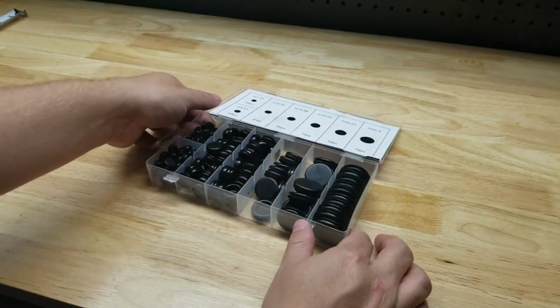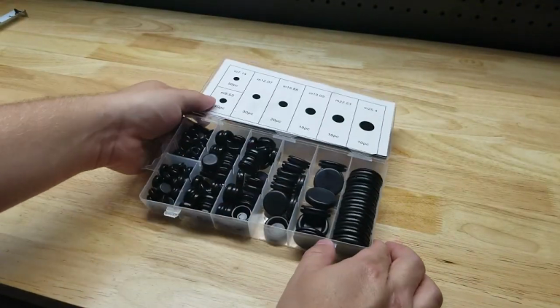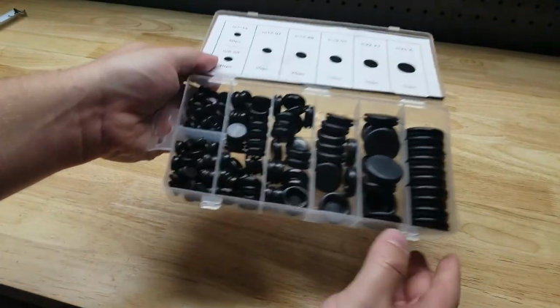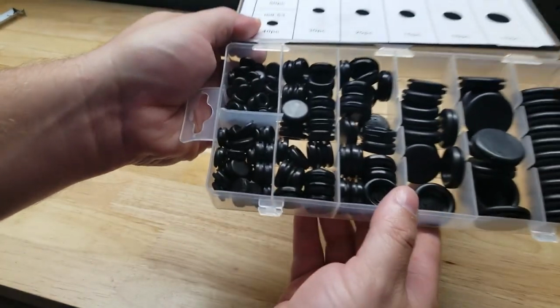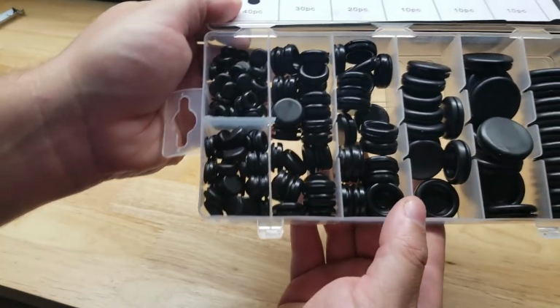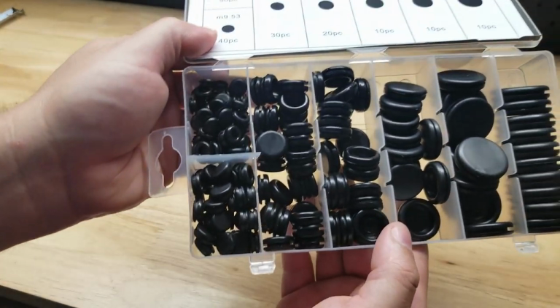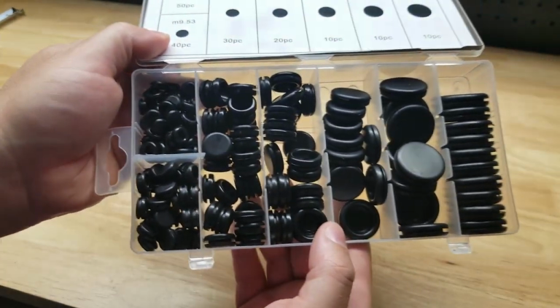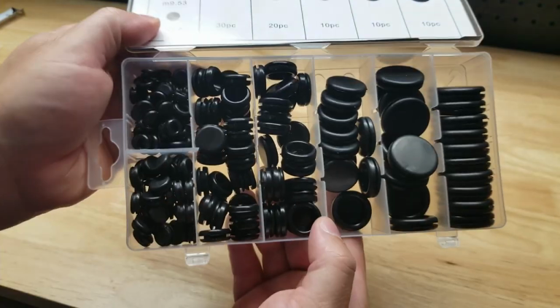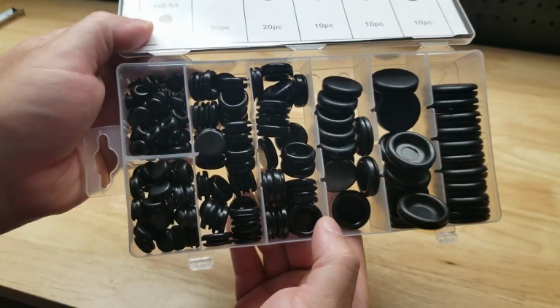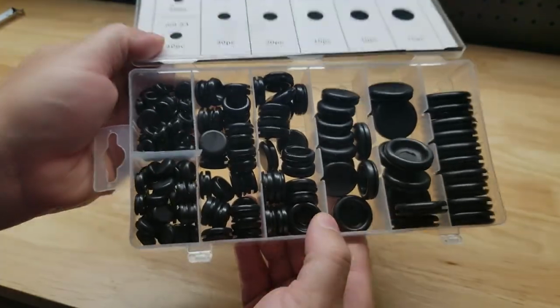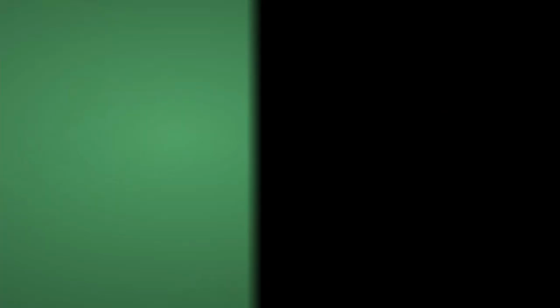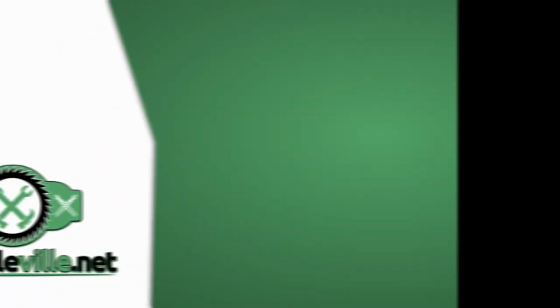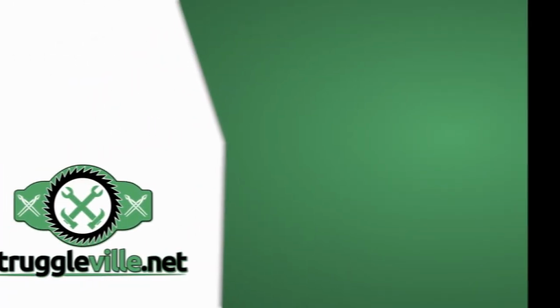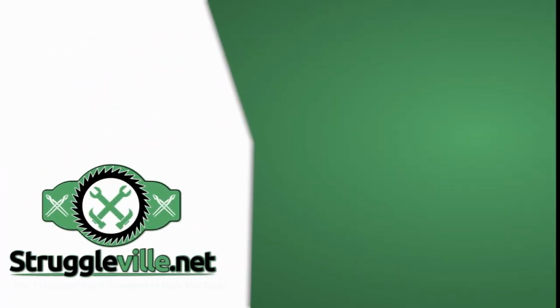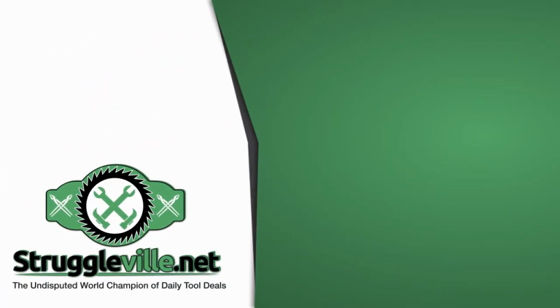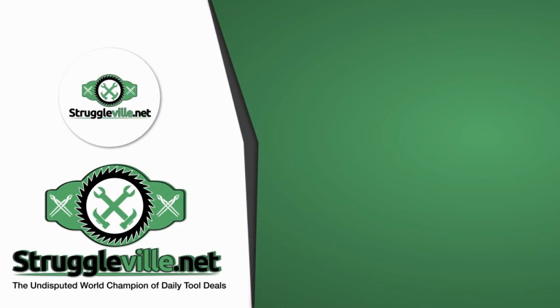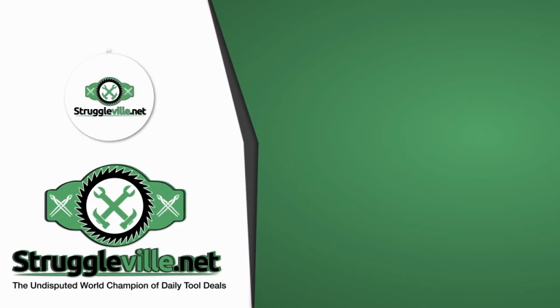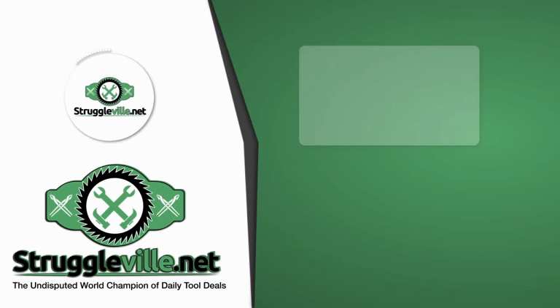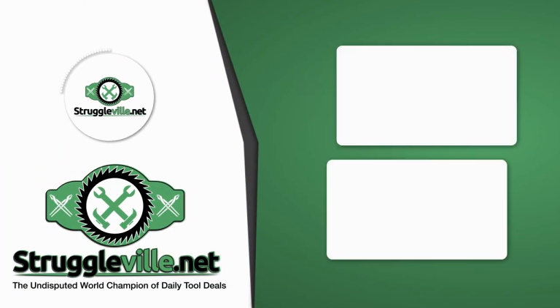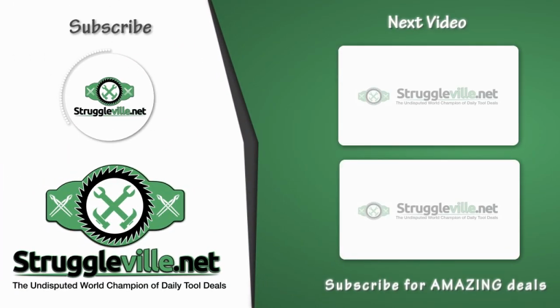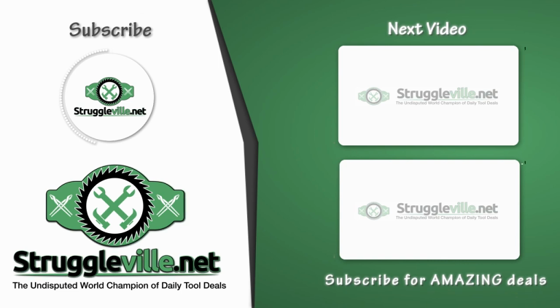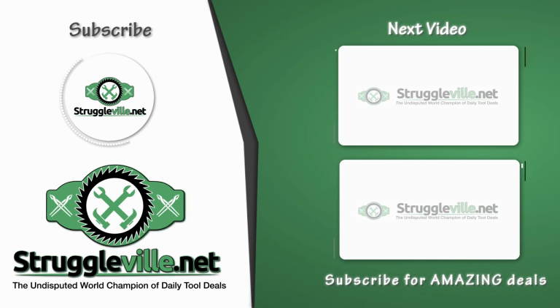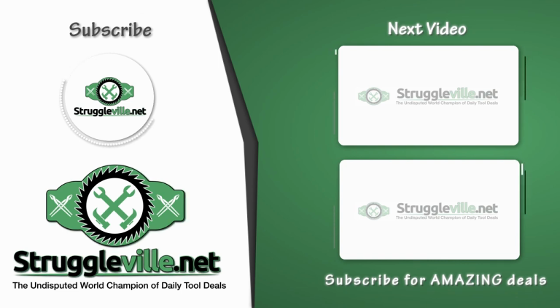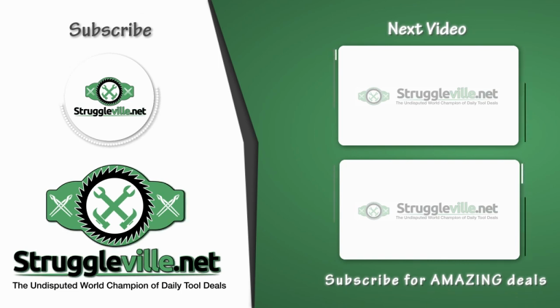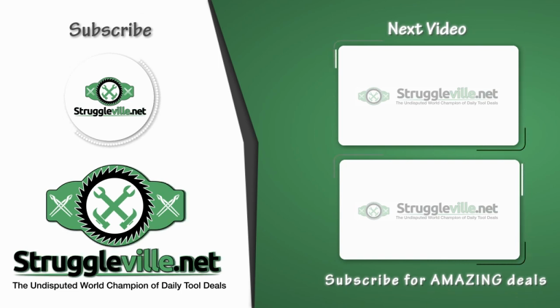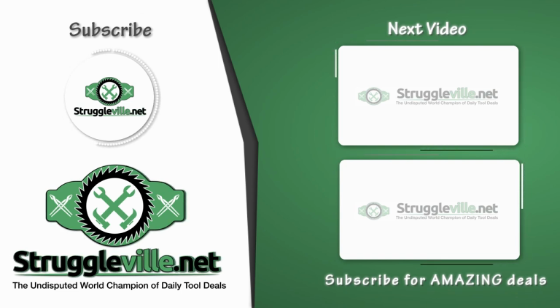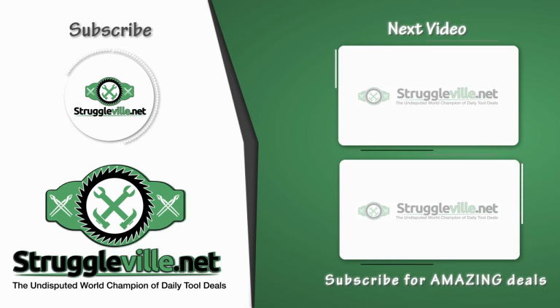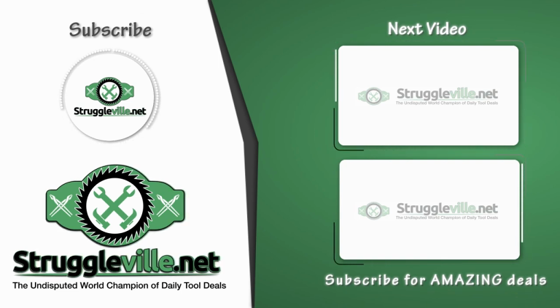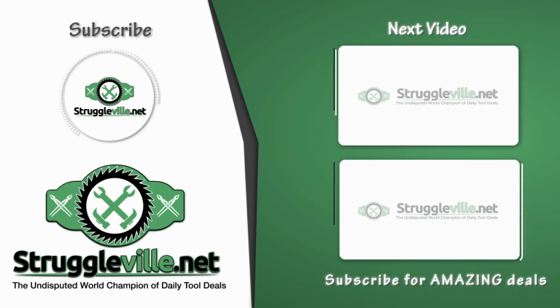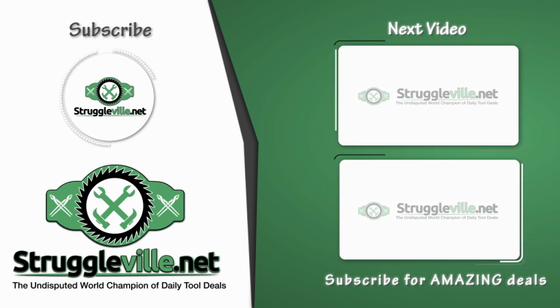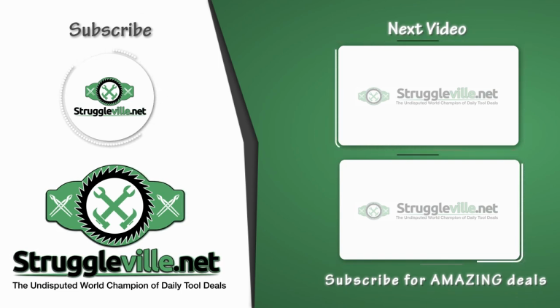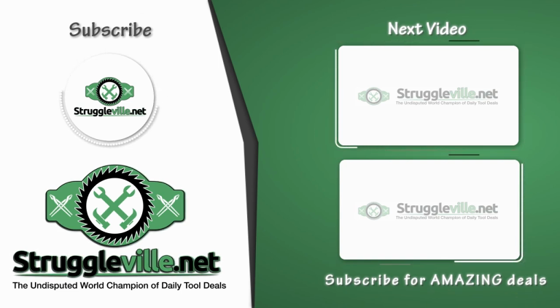So we have a bunch of different sizes and I thought it would be useful to have around. Not expensive, so why not give yourself a little peace of mind? There it is — thanks for watching.